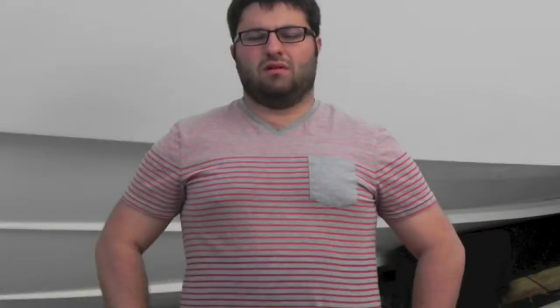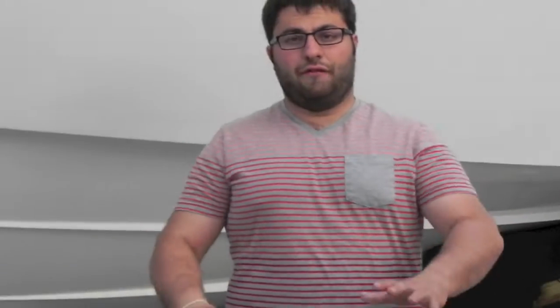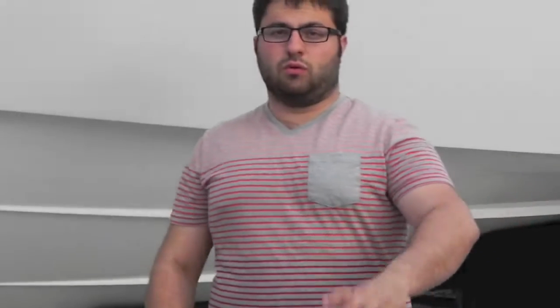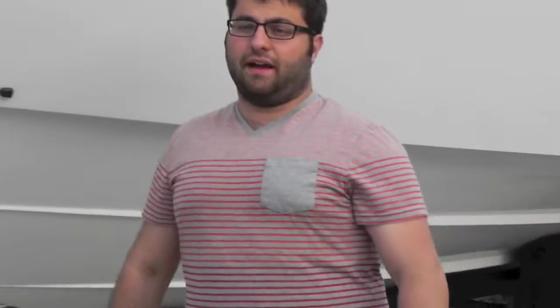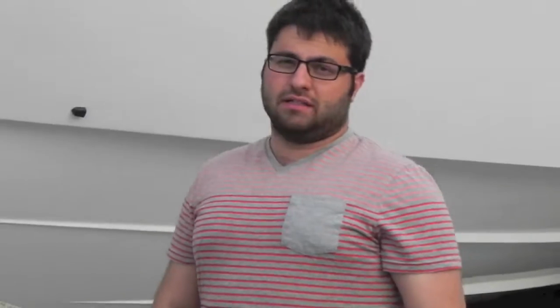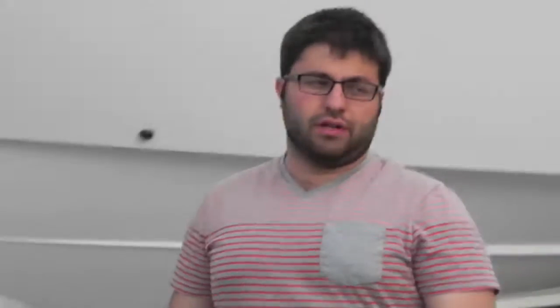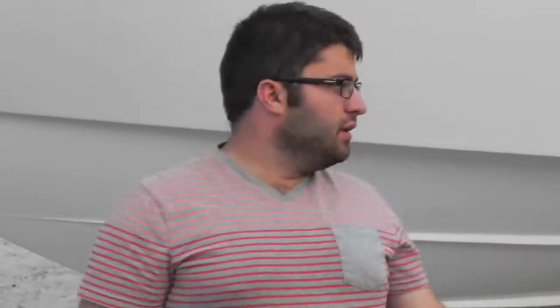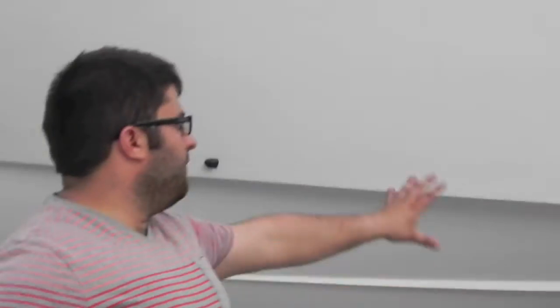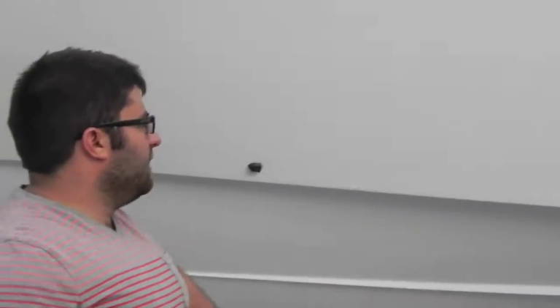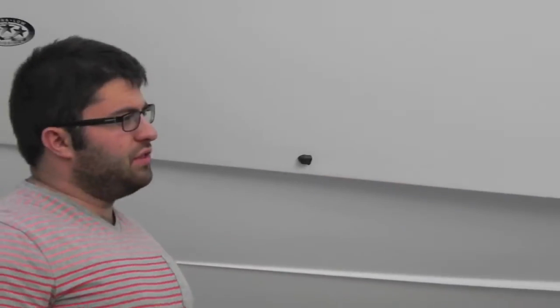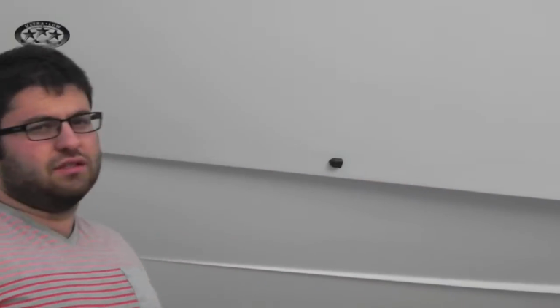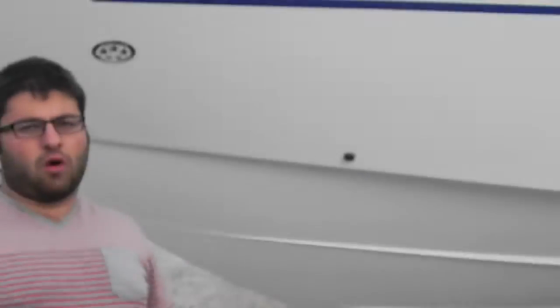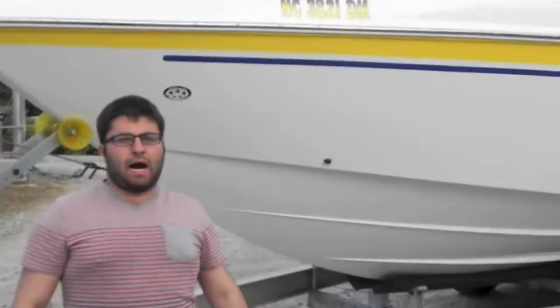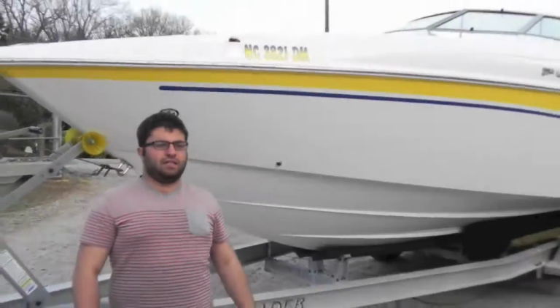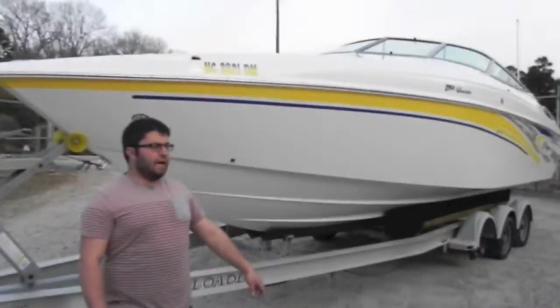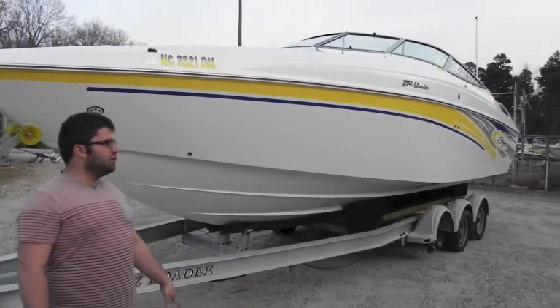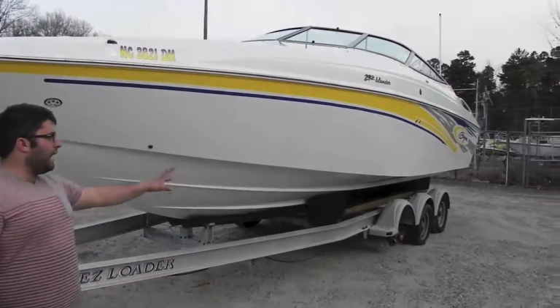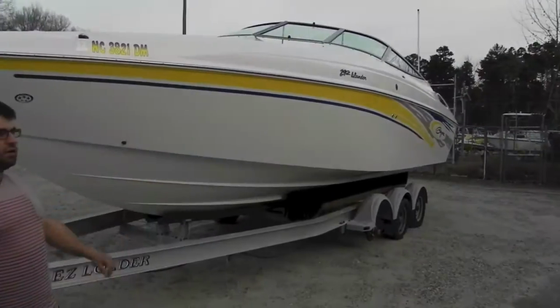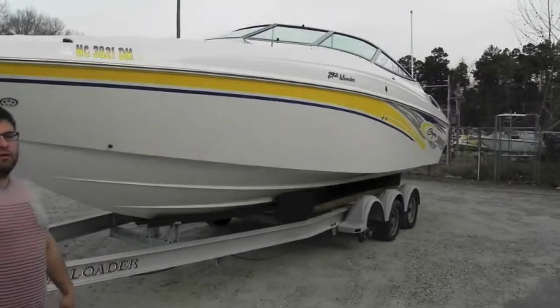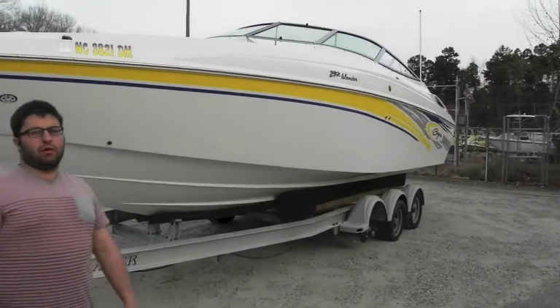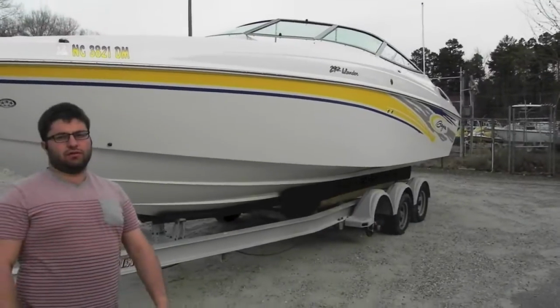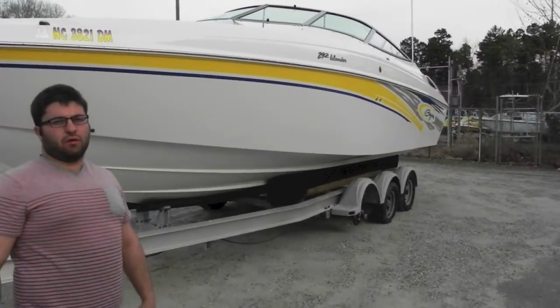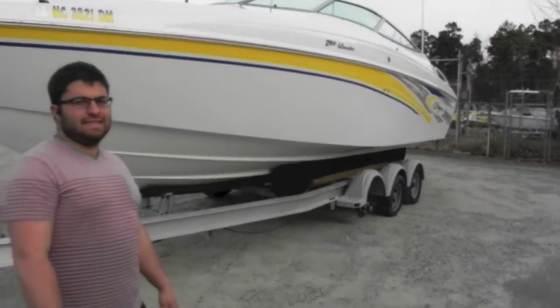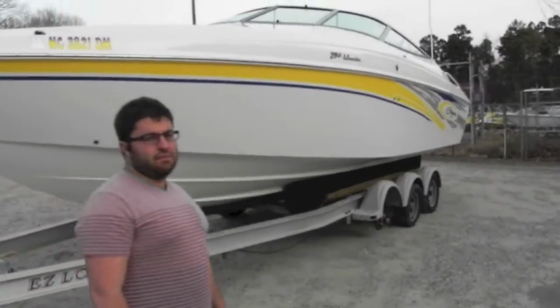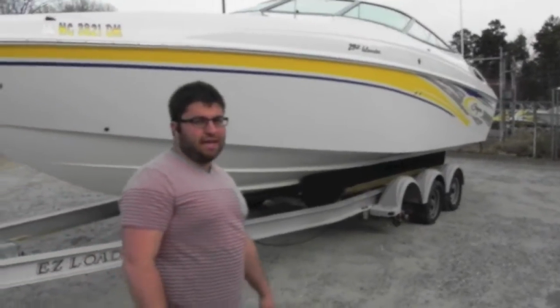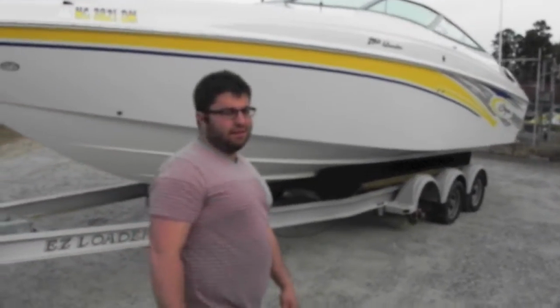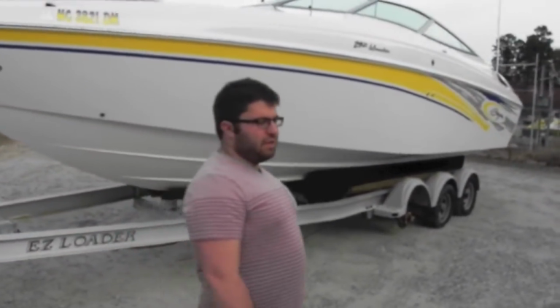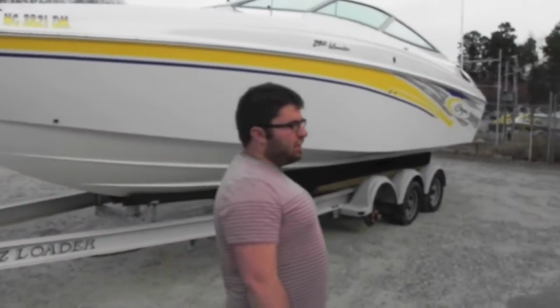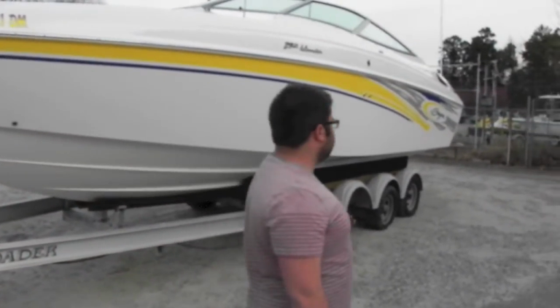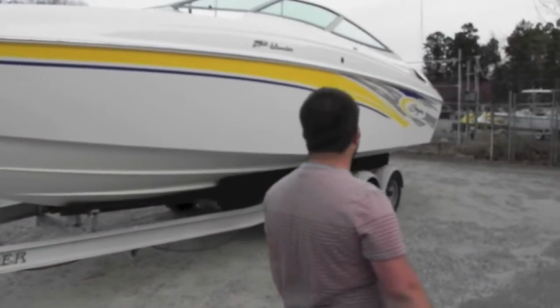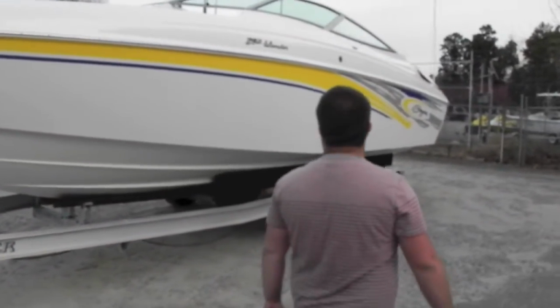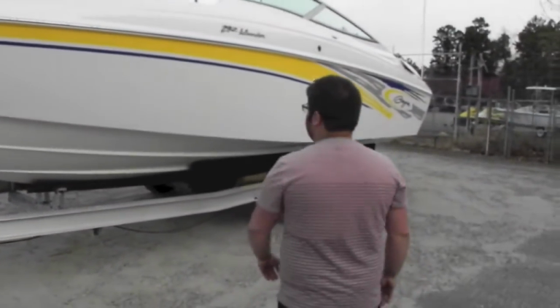Alright folks, we're back from Monster Marine. We have a 2004 Baja 292 Islander with the Merc Cruiser 496 Mag. It has 170 hours on it.